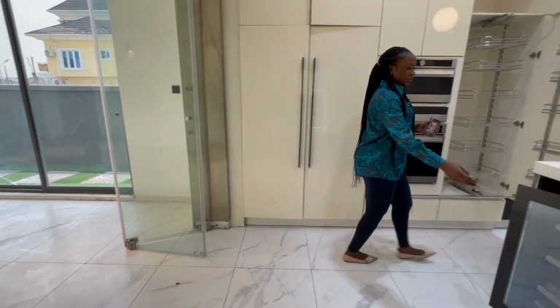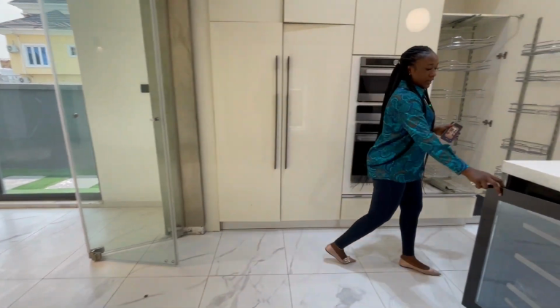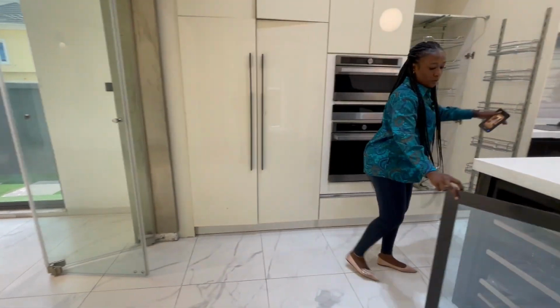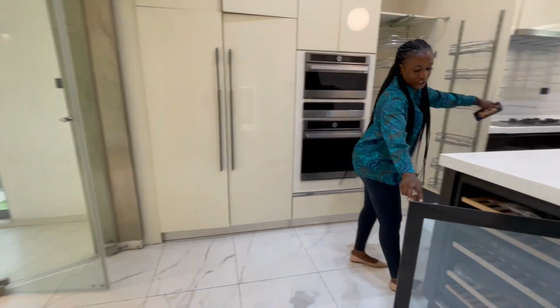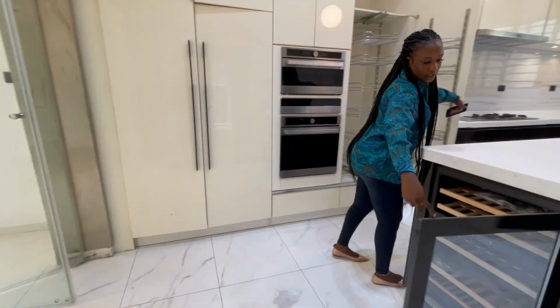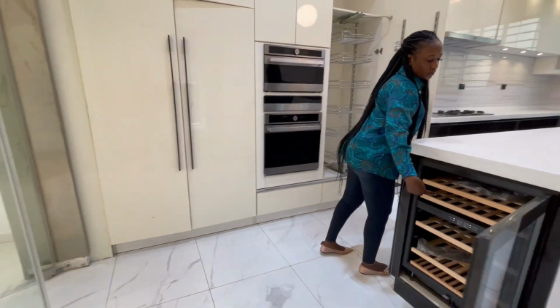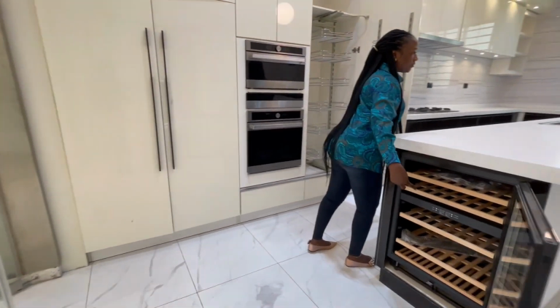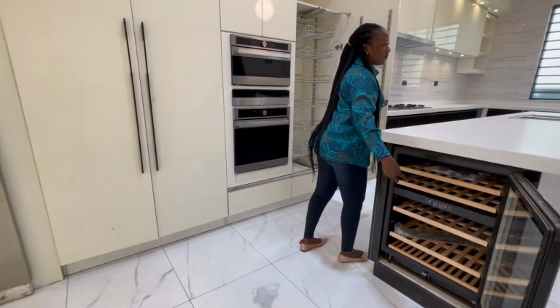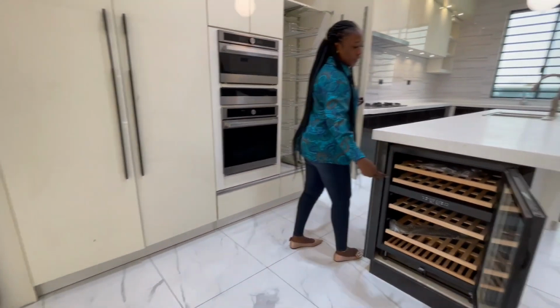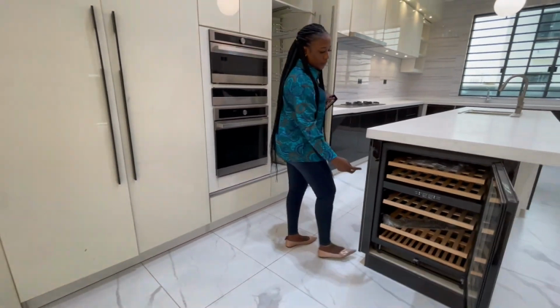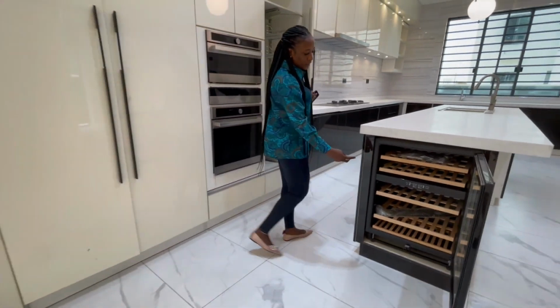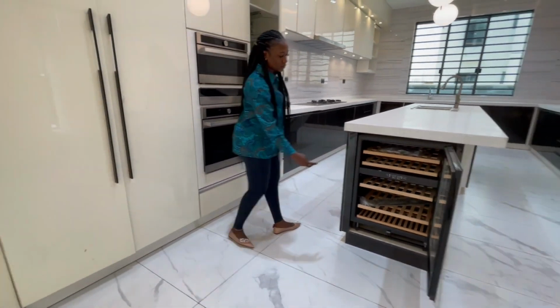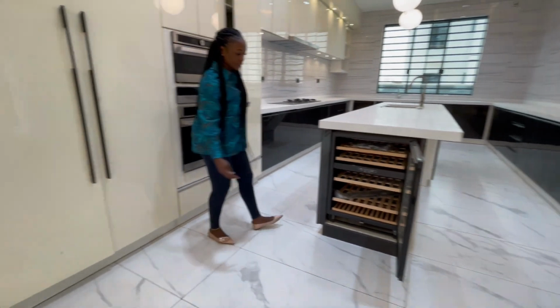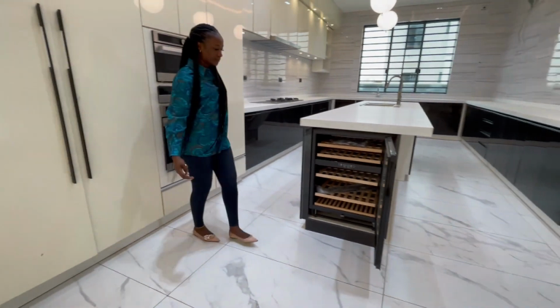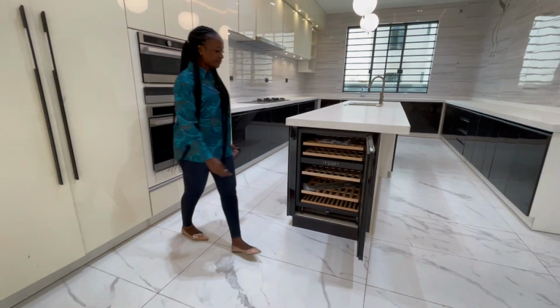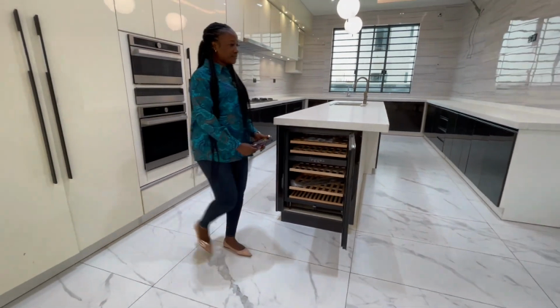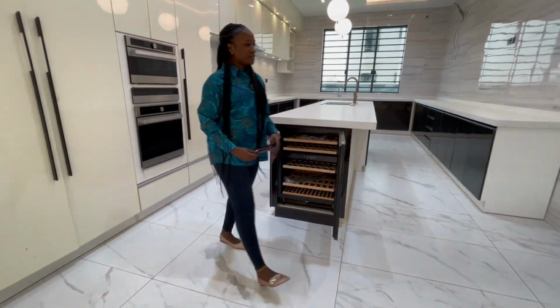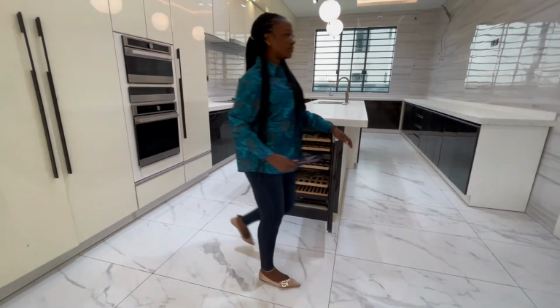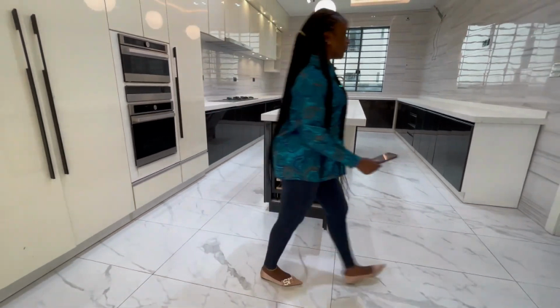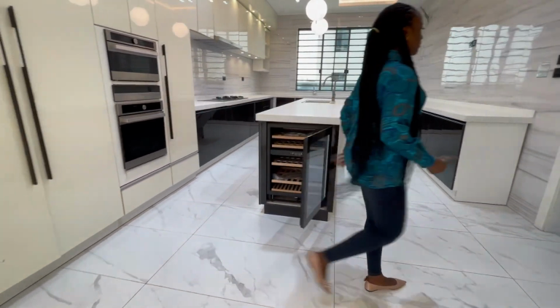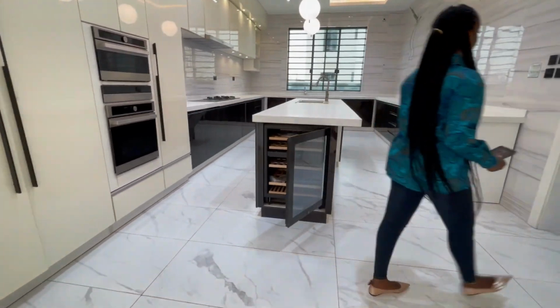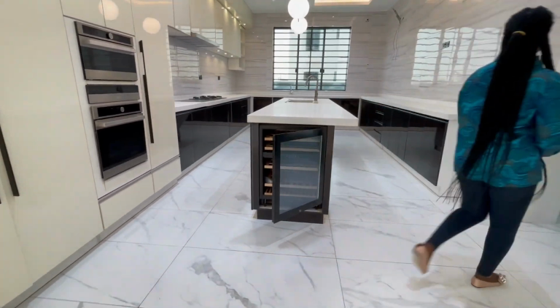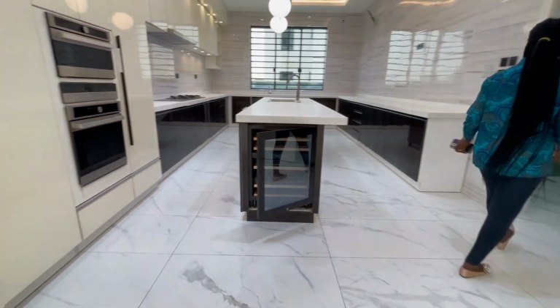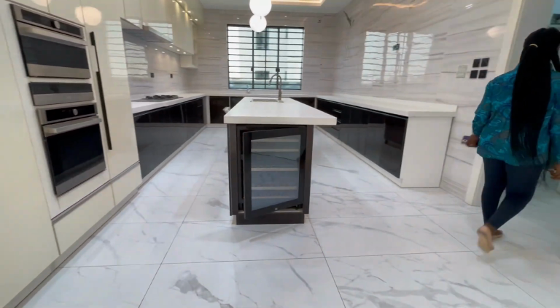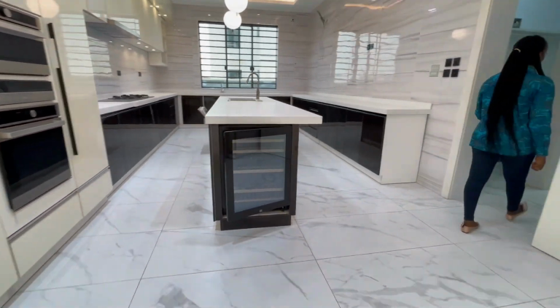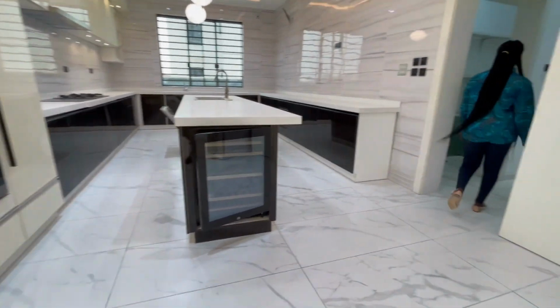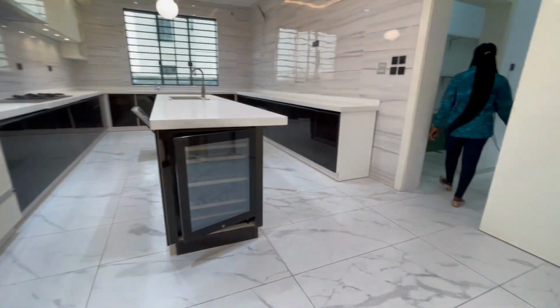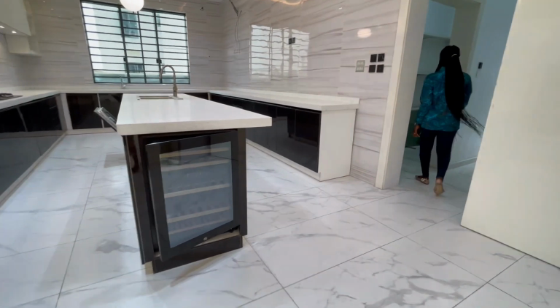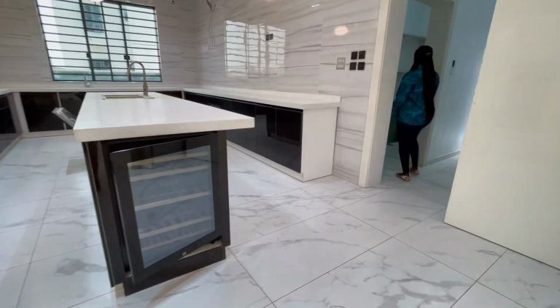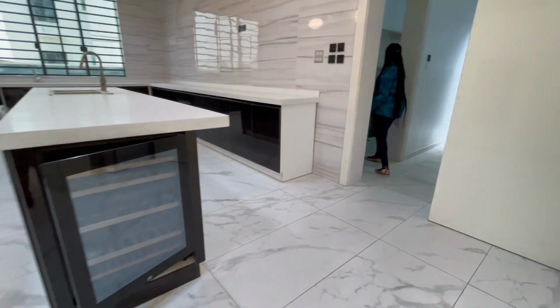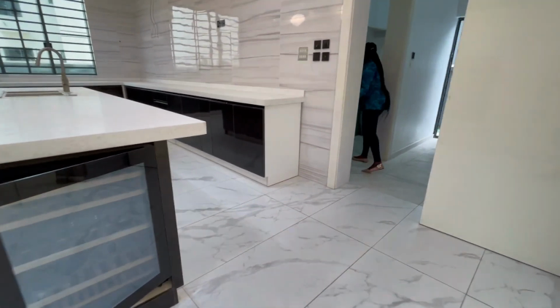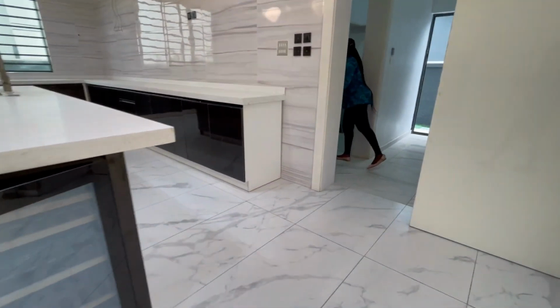We have a wine chiller also, where you keep your wine to chill. And we have the pantry here.